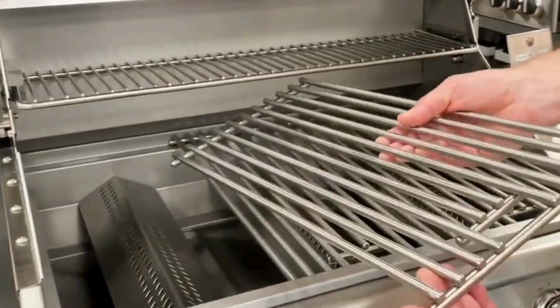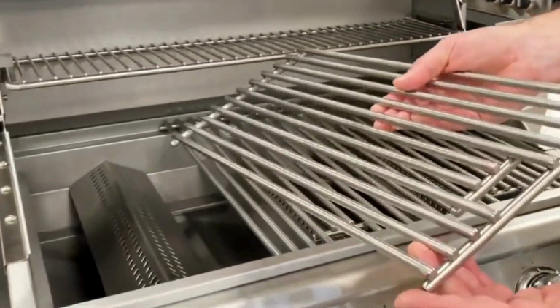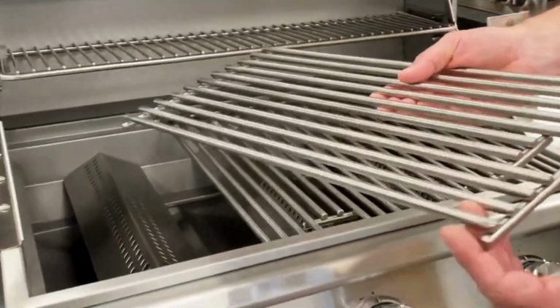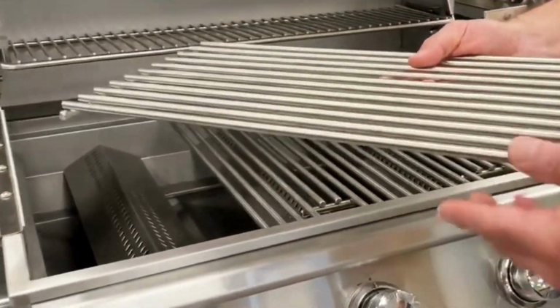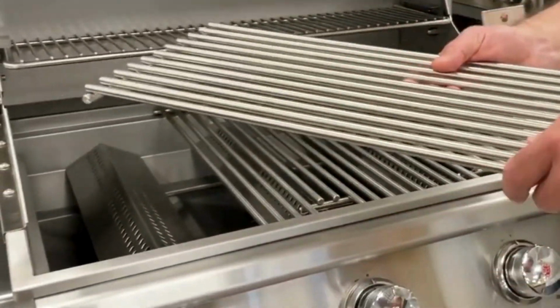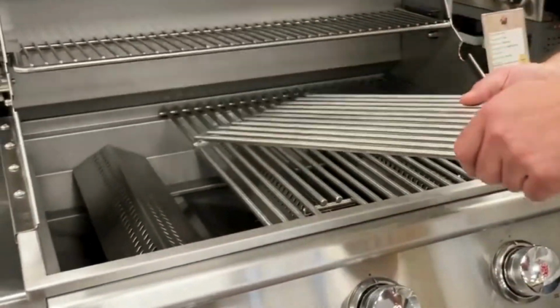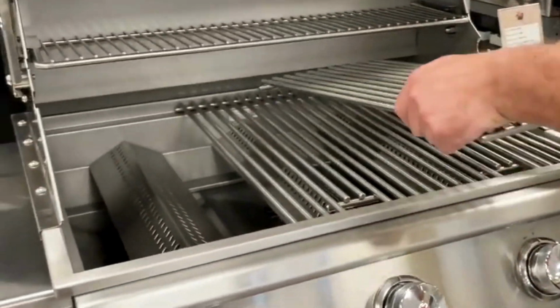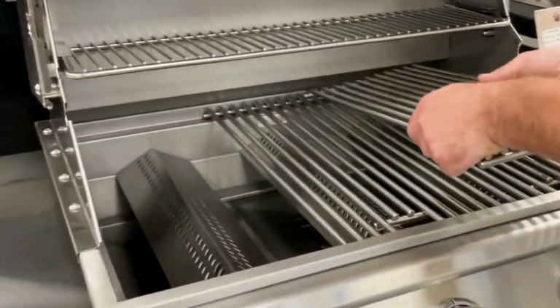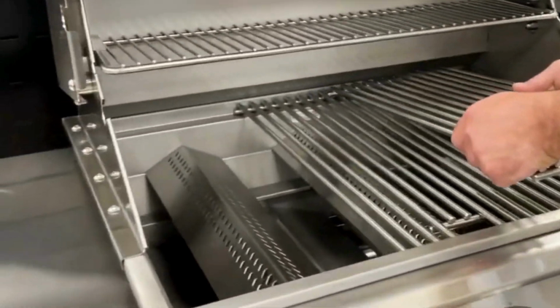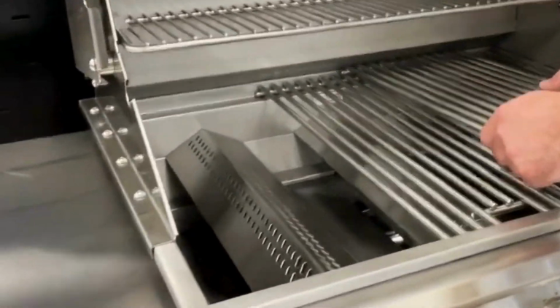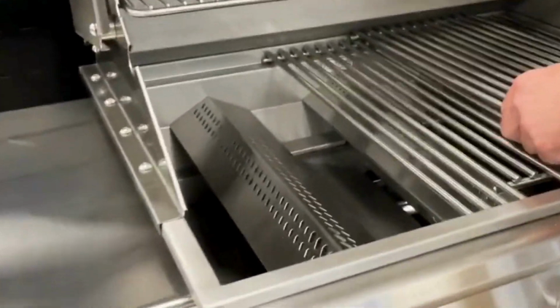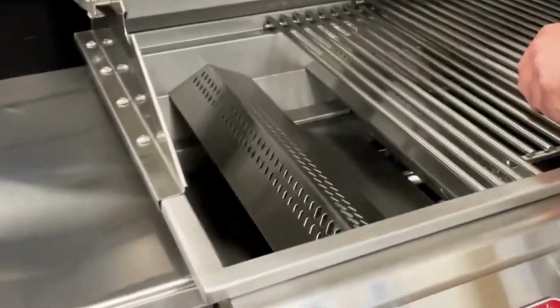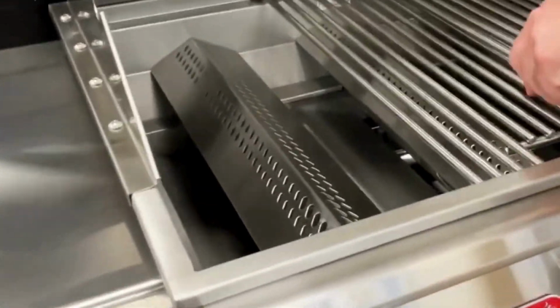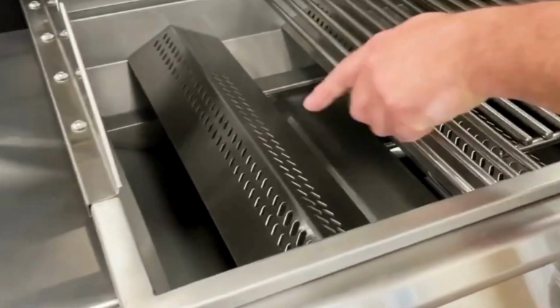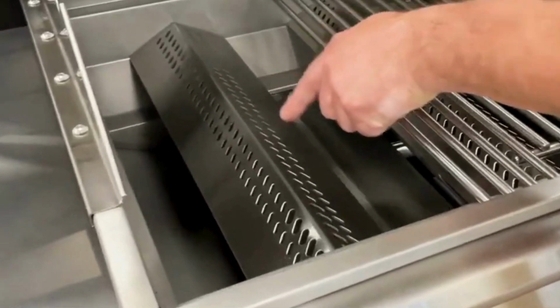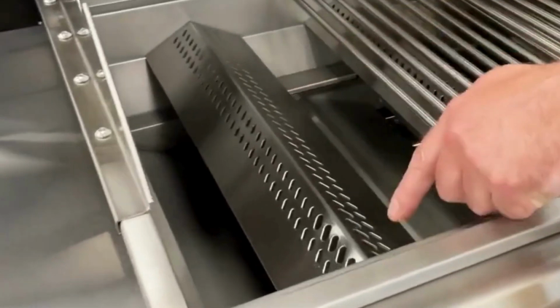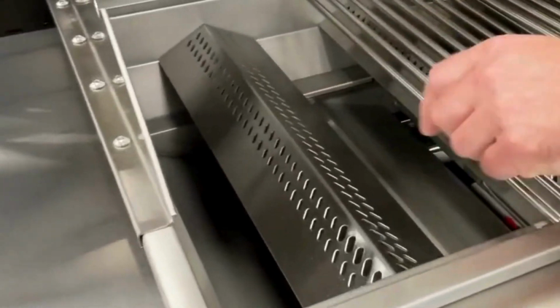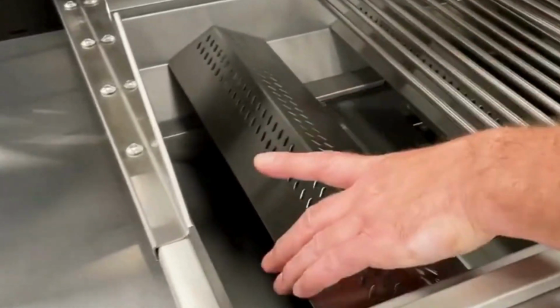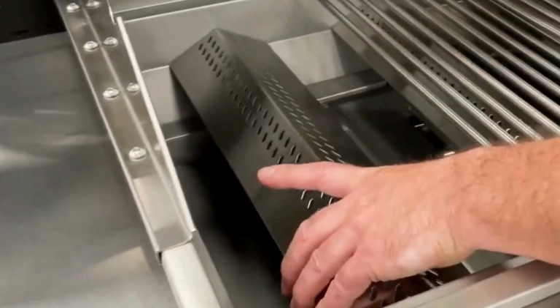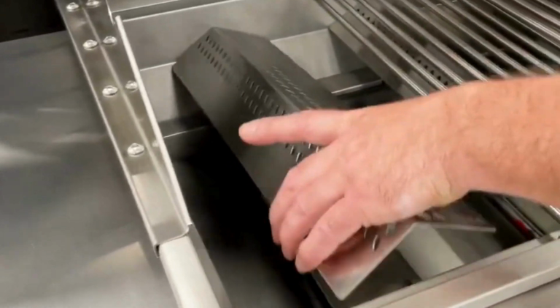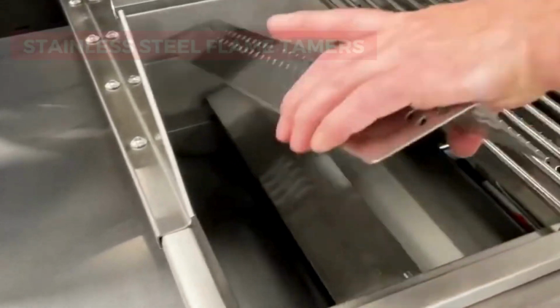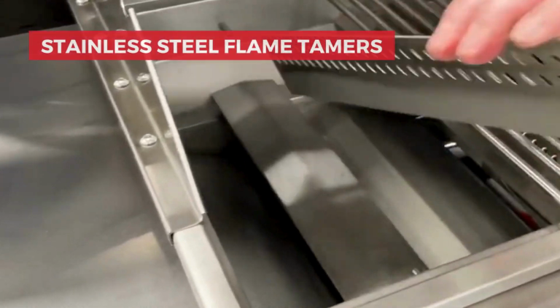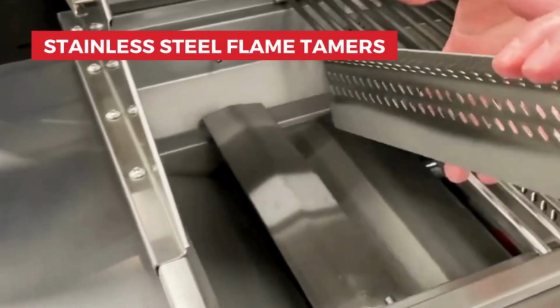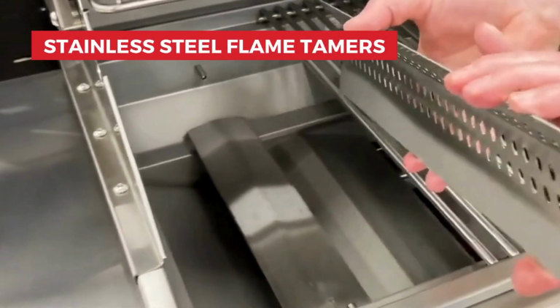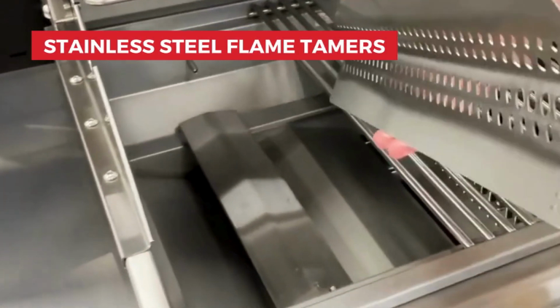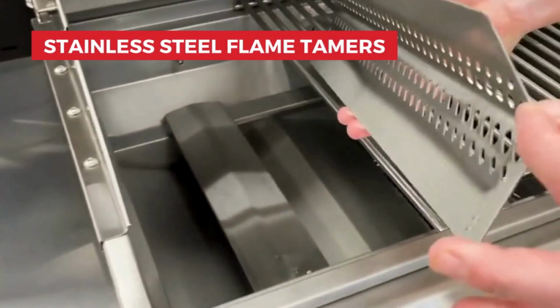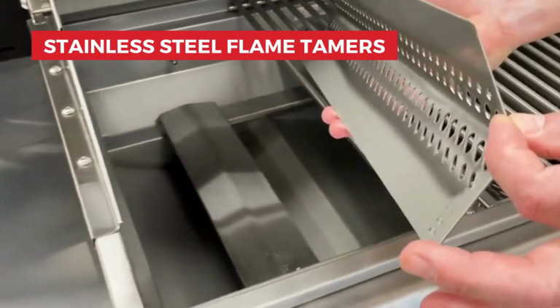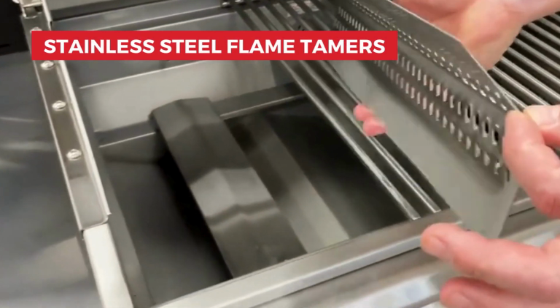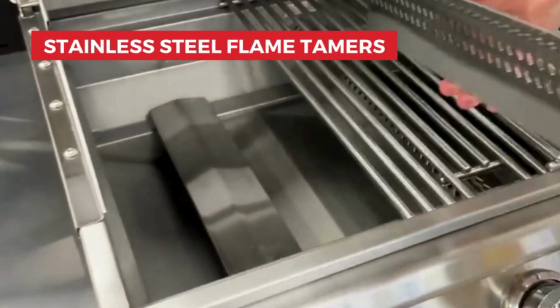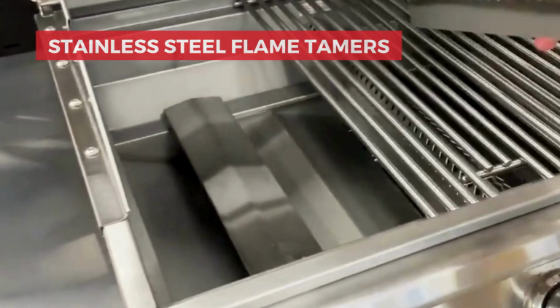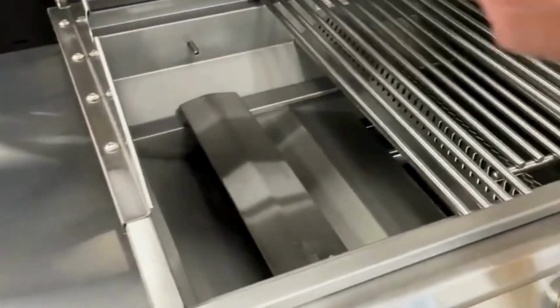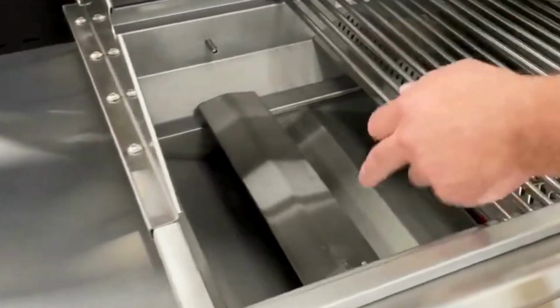You can create multiple heat zones to grill different foods at once. It also features stainless steel flame tamers and a full-width drip tray for easy cleaning.